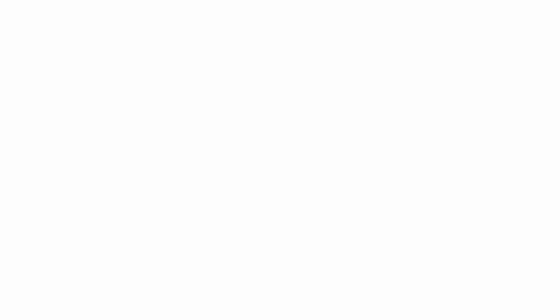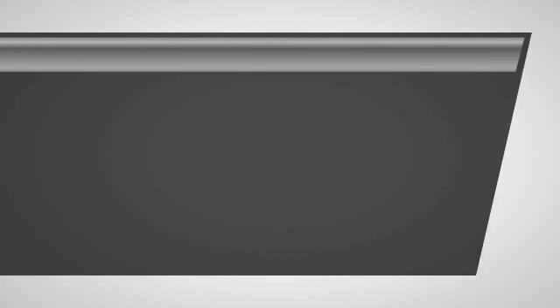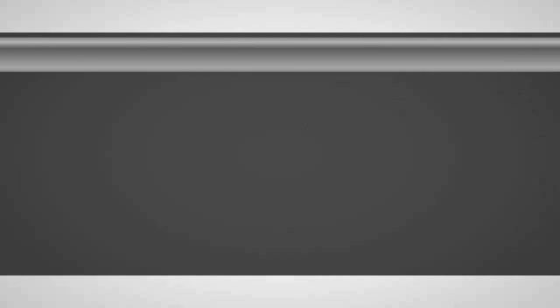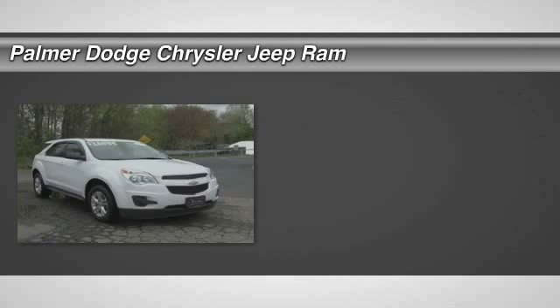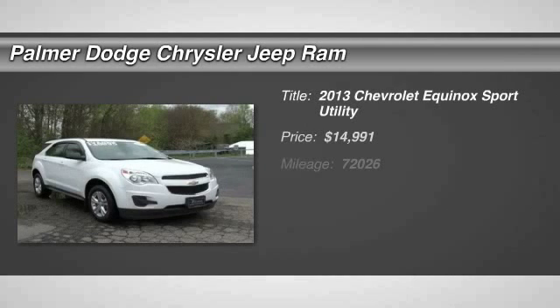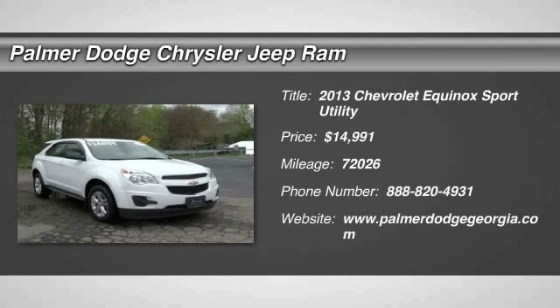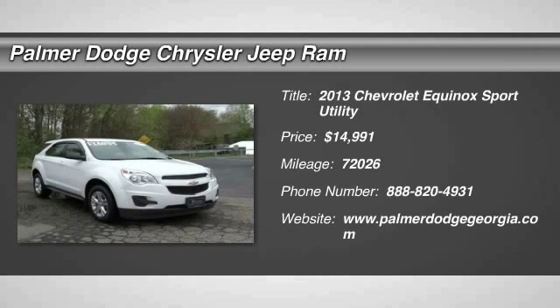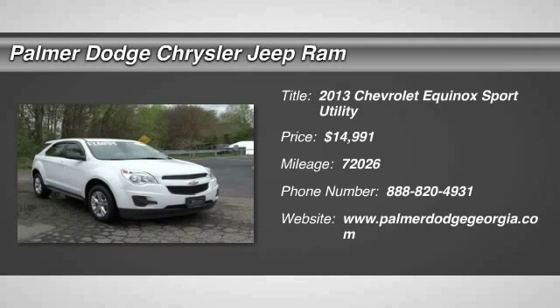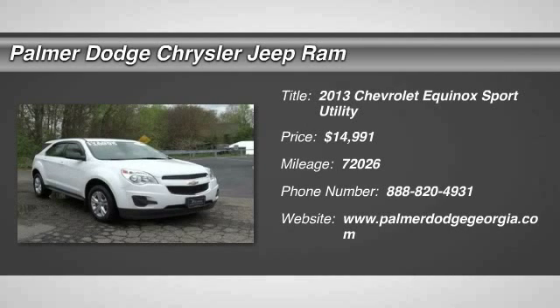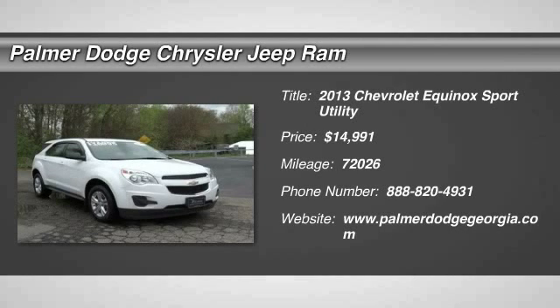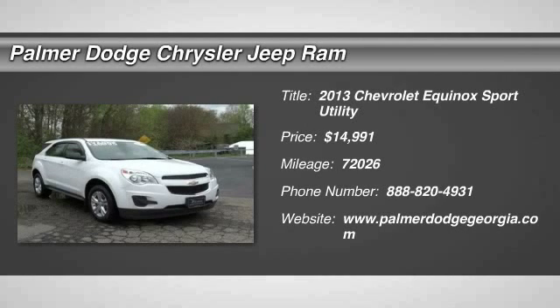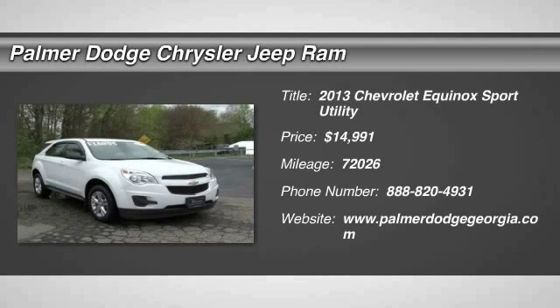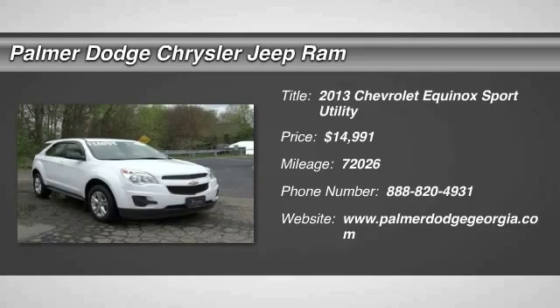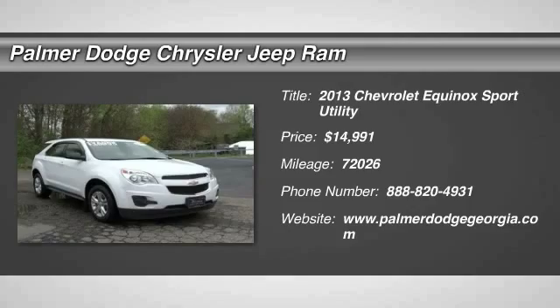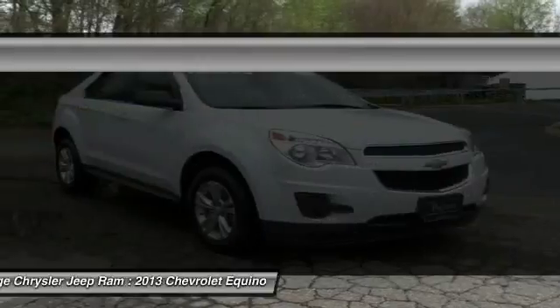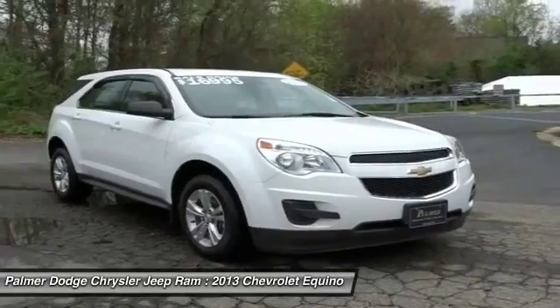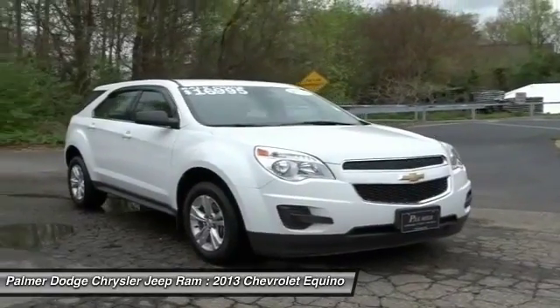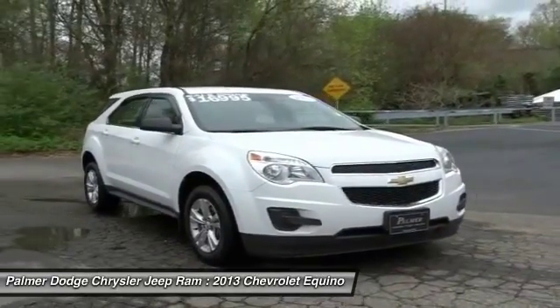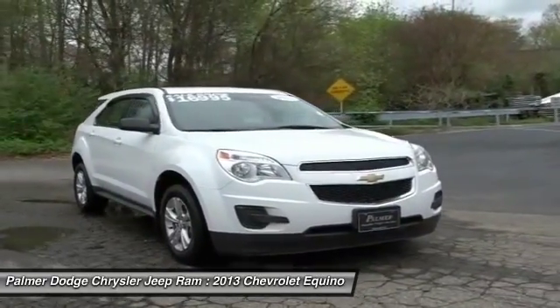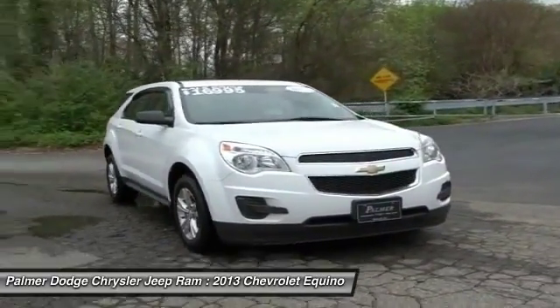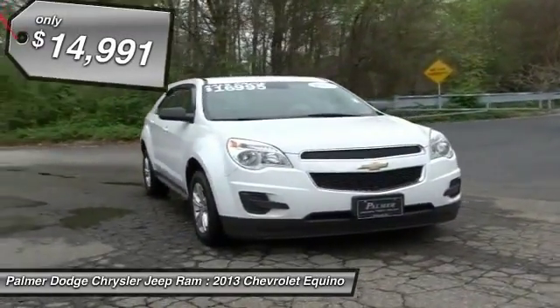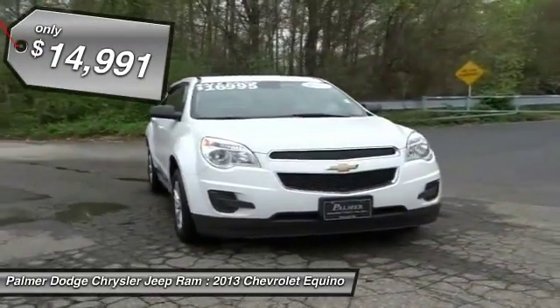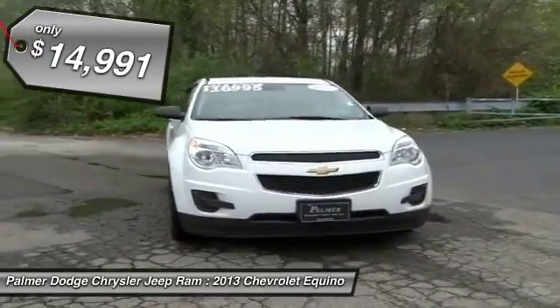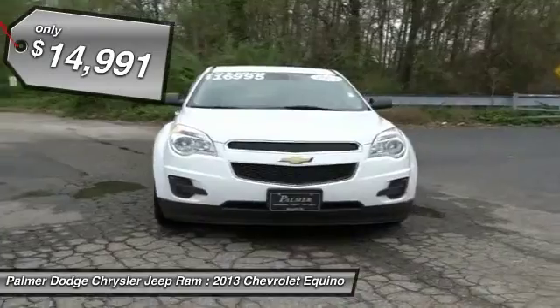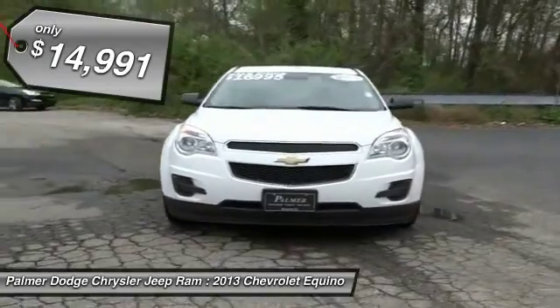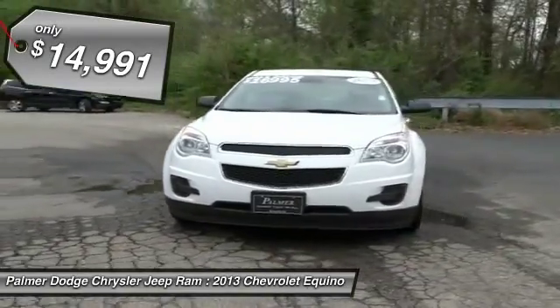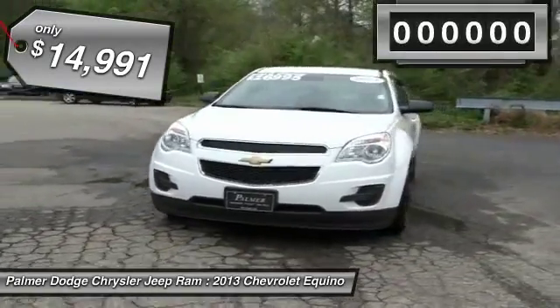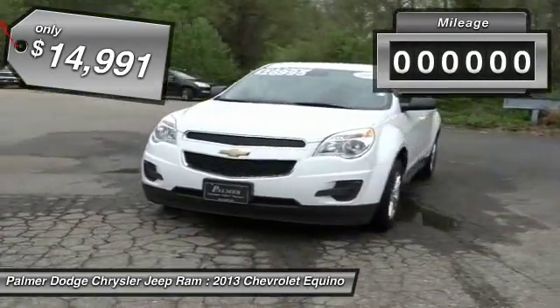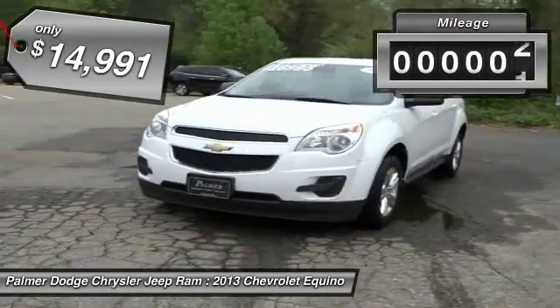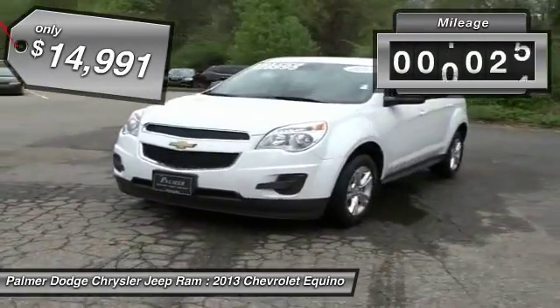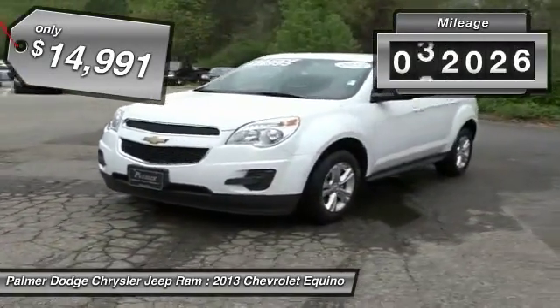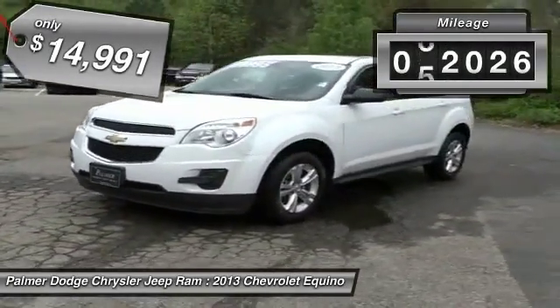The 2013 Equinox. Fuel efficiency, safety, and value — the Chevy Equinox is priced below $15,000. This vehicle has less than 75,000 miles.